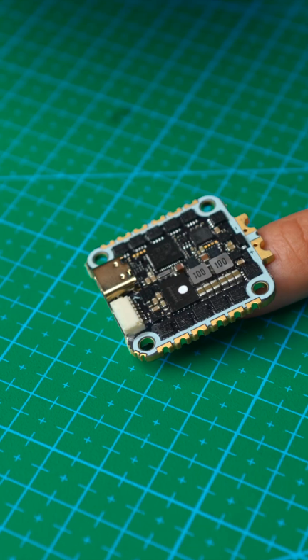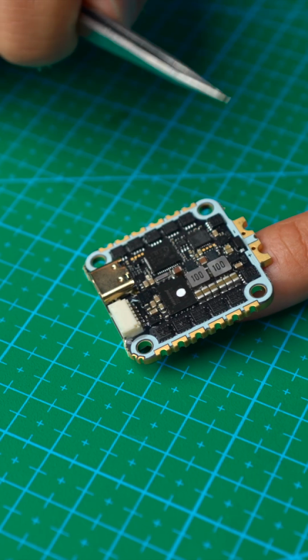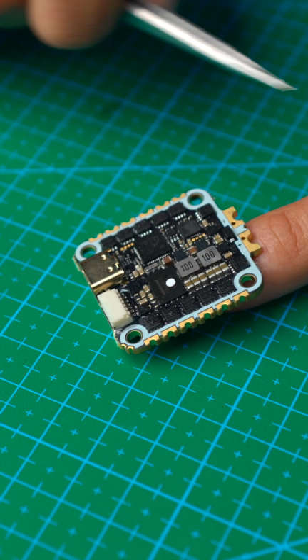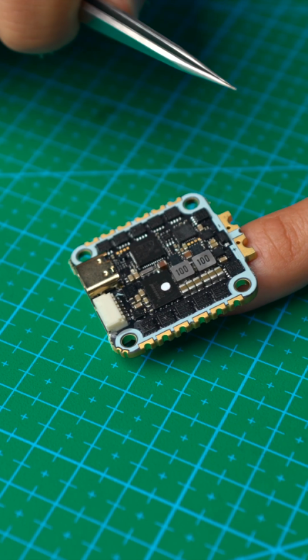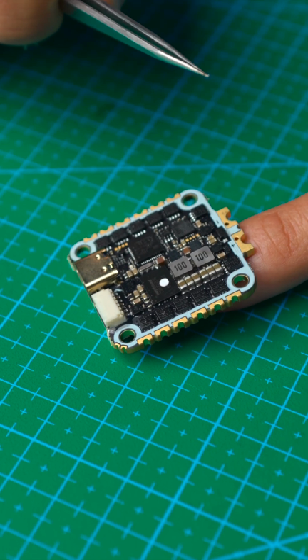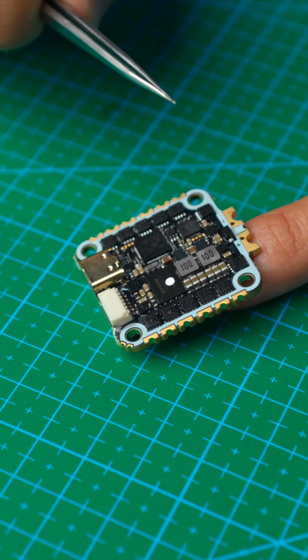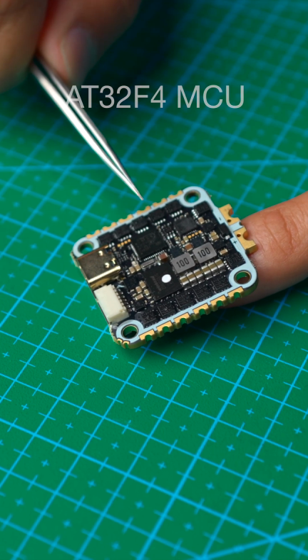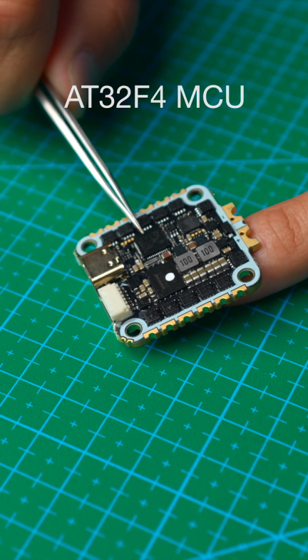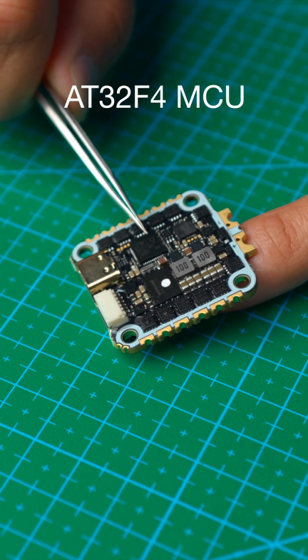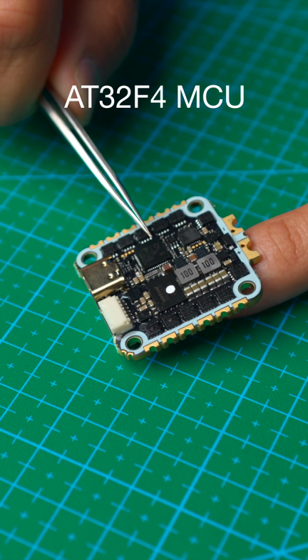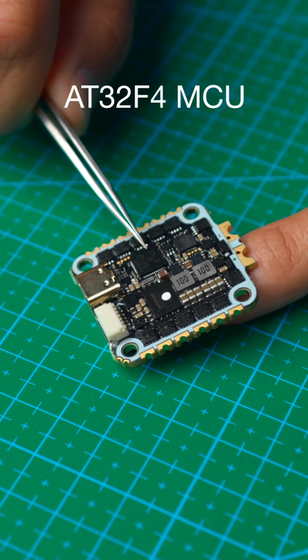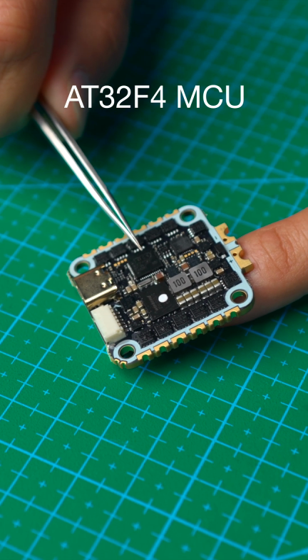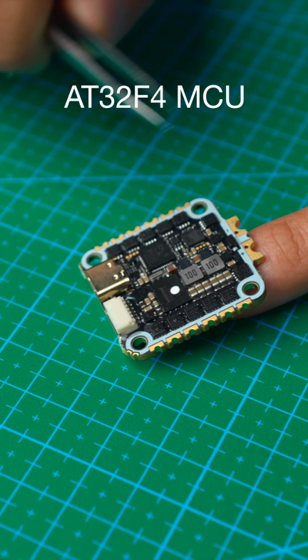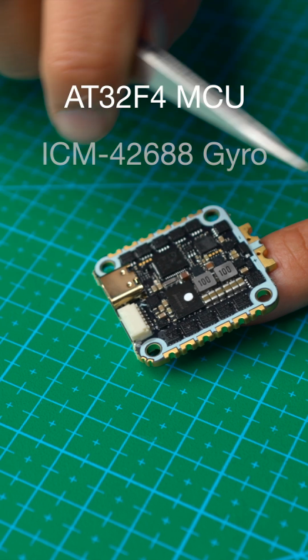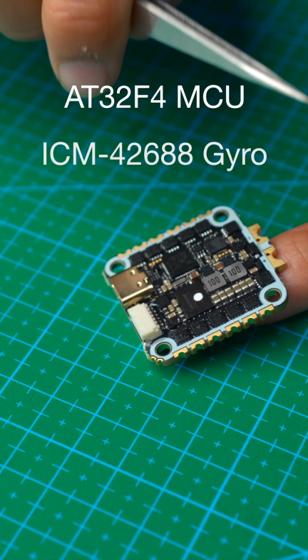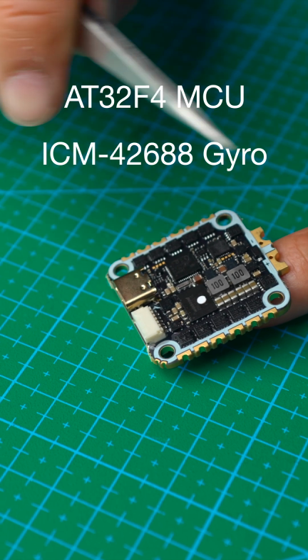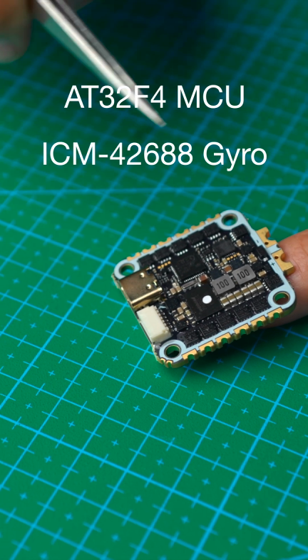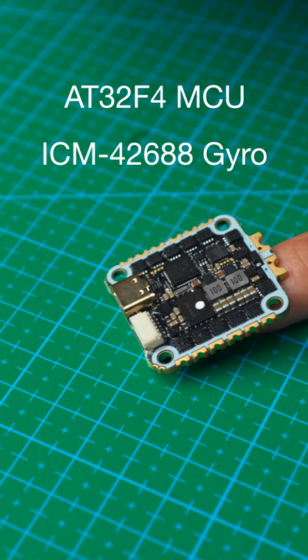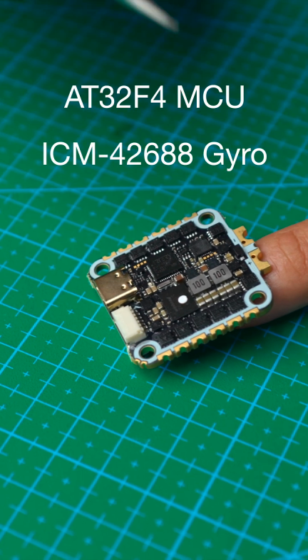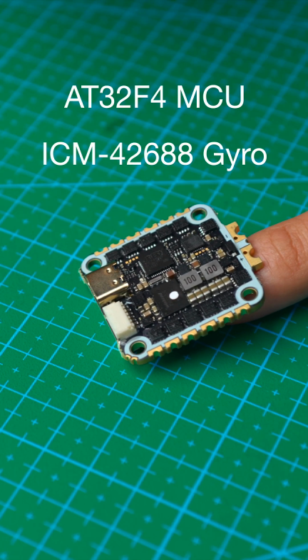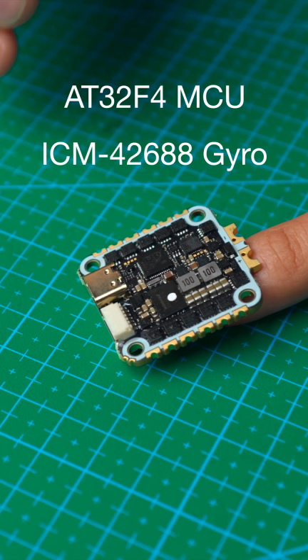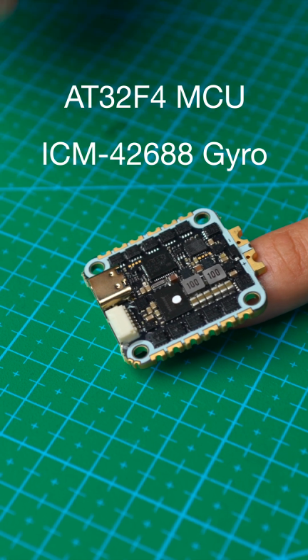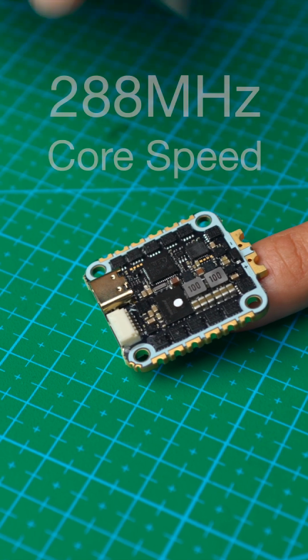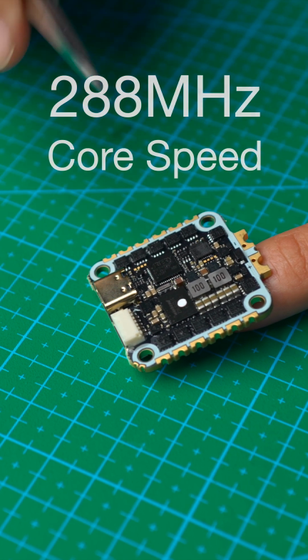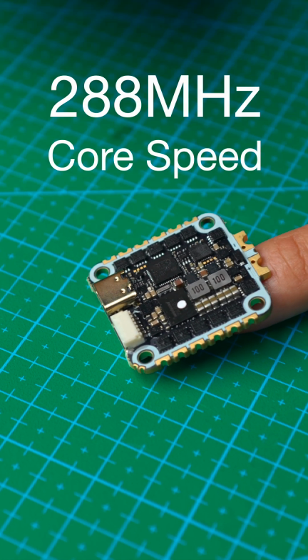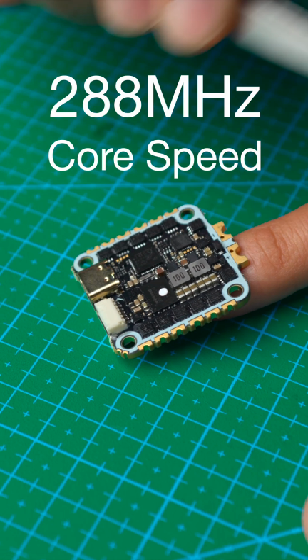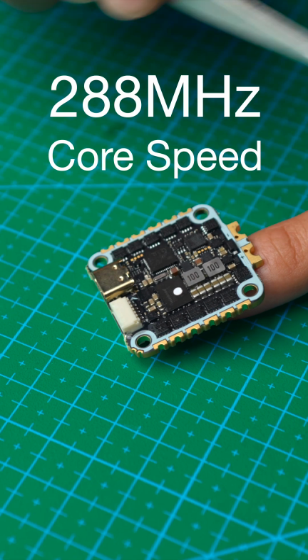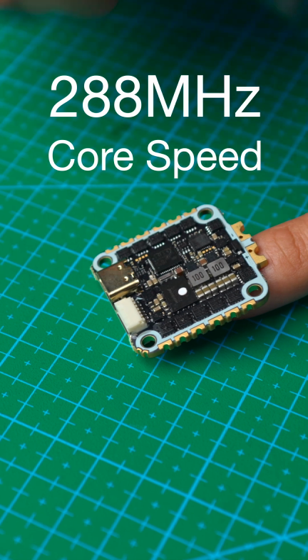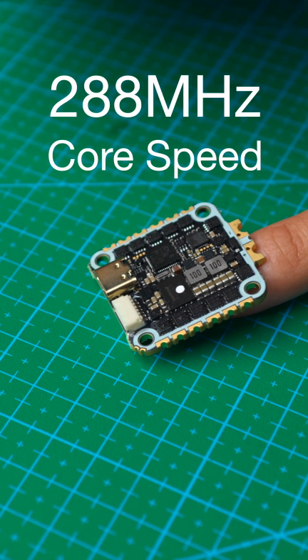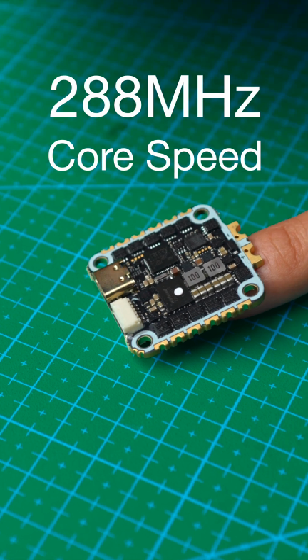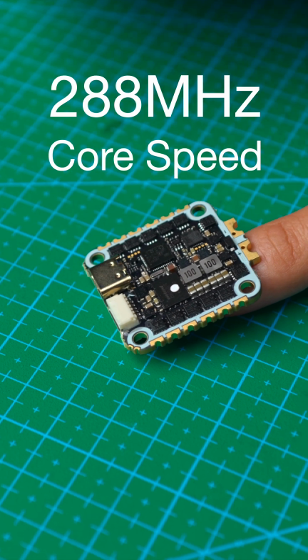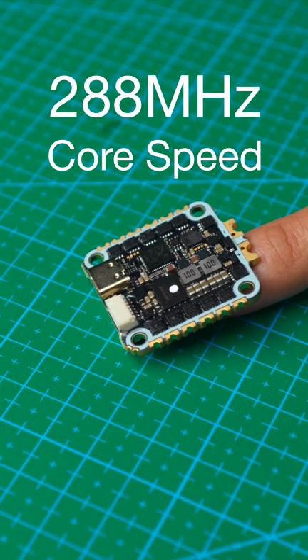The Hummingbird 255 is equipped with an AT32F4 MCU and the ICM42688 gyroscope. With a core frequency of 288 MHz, it outperforms even those F7 FCs.